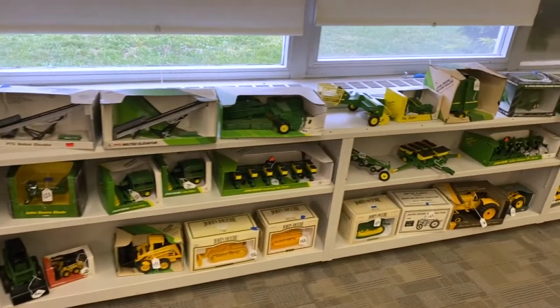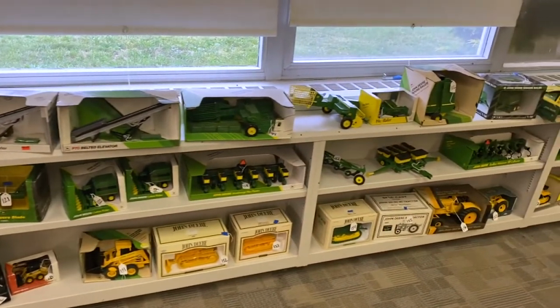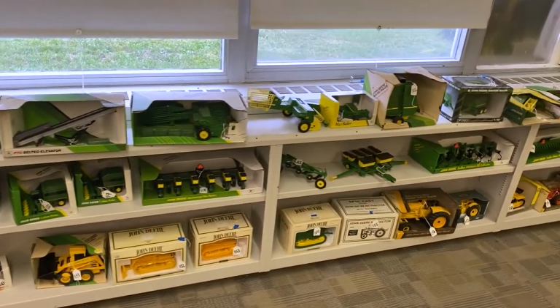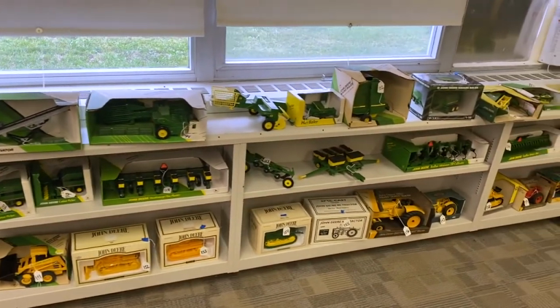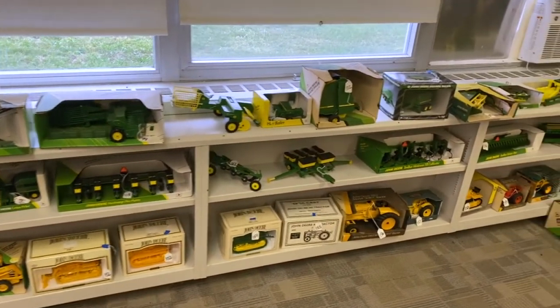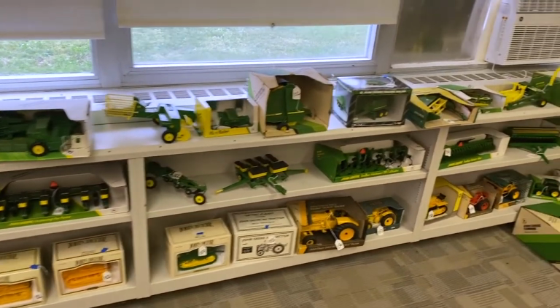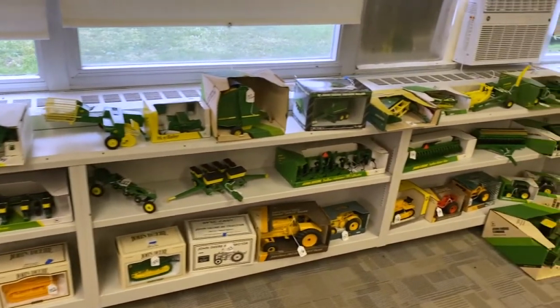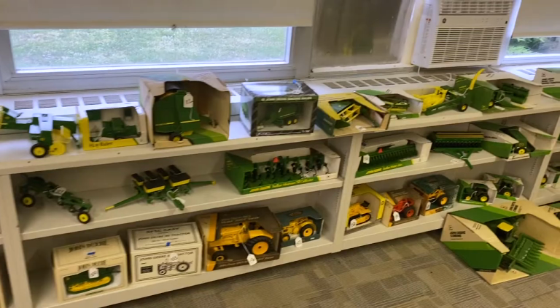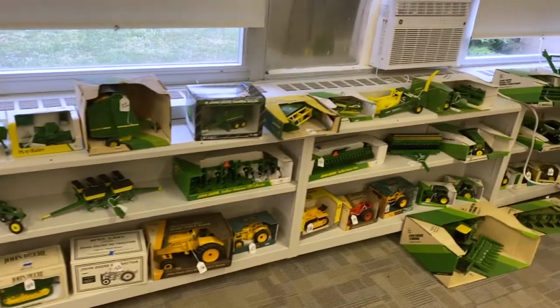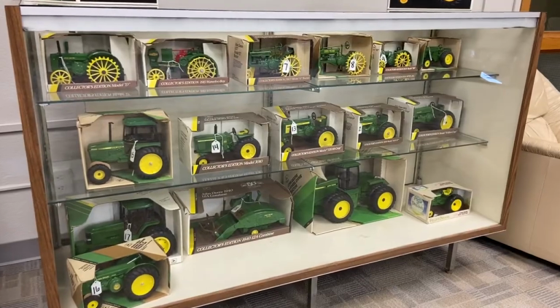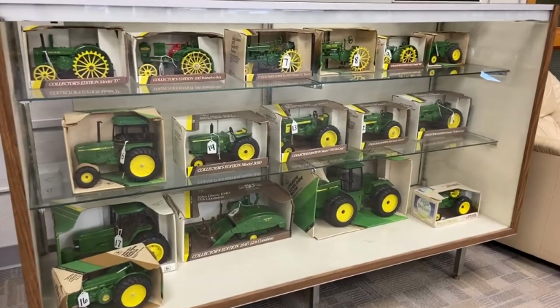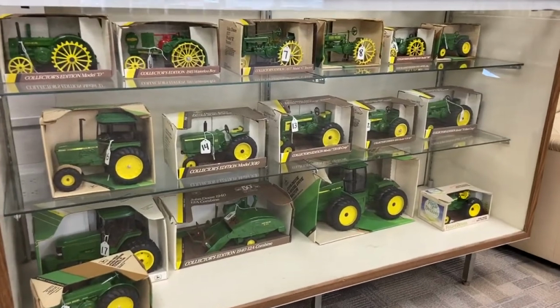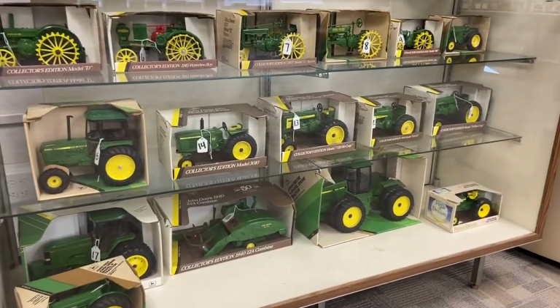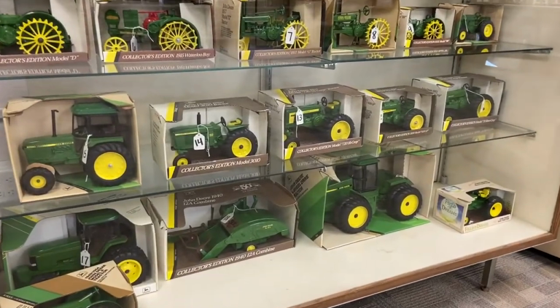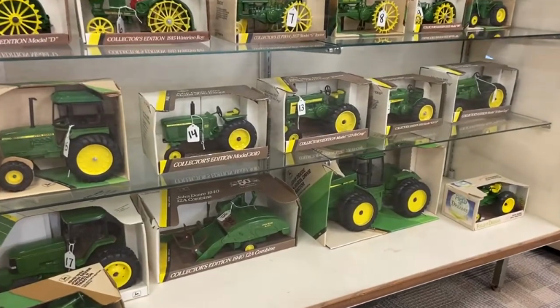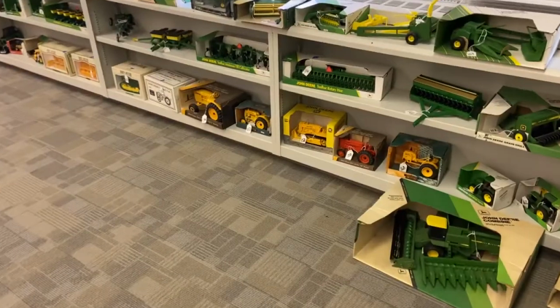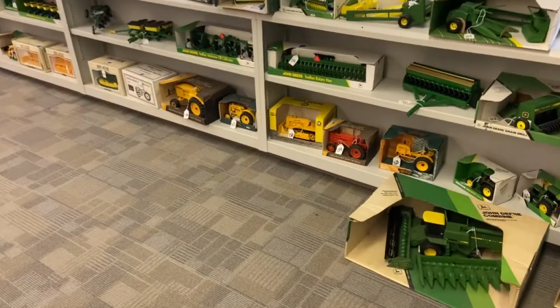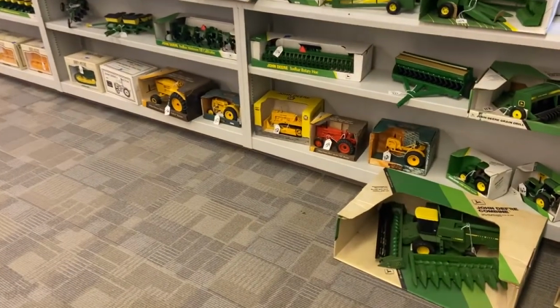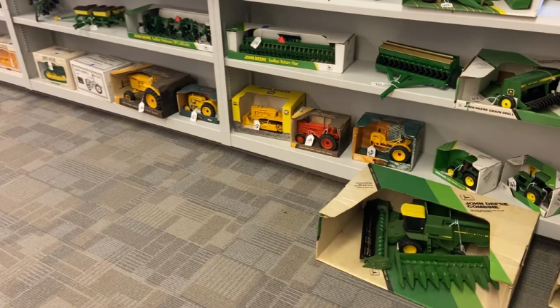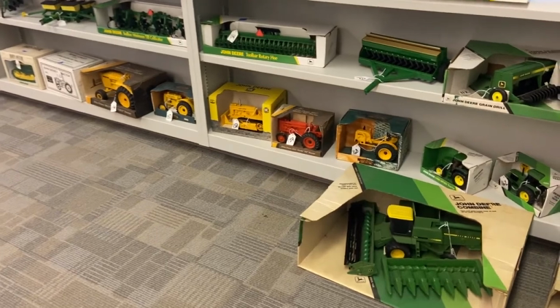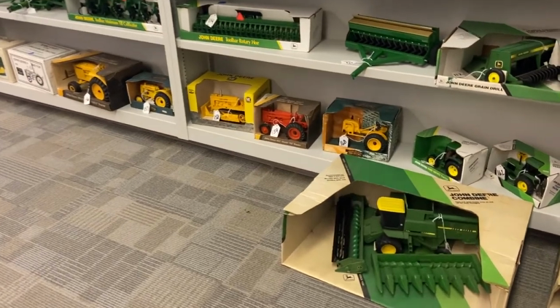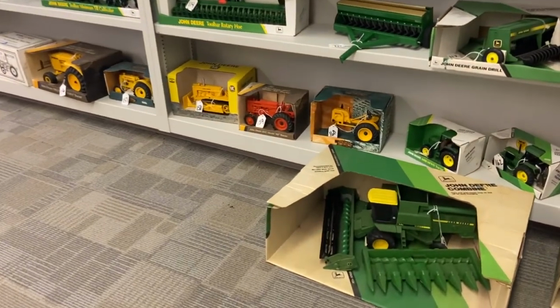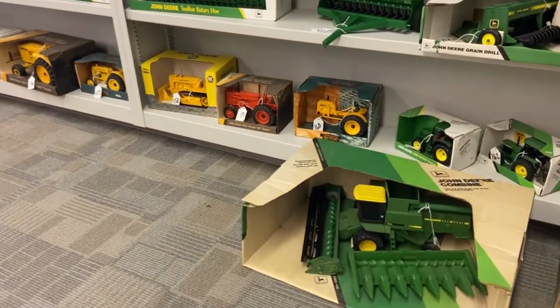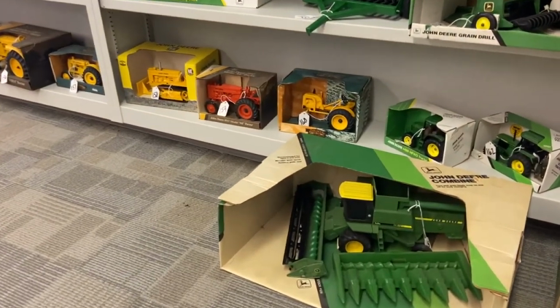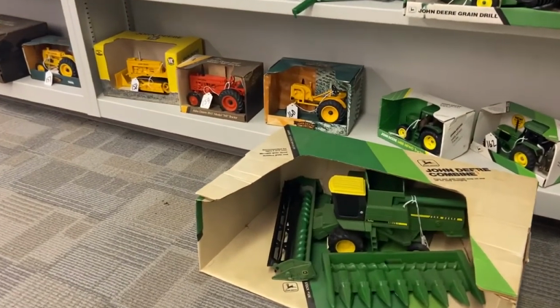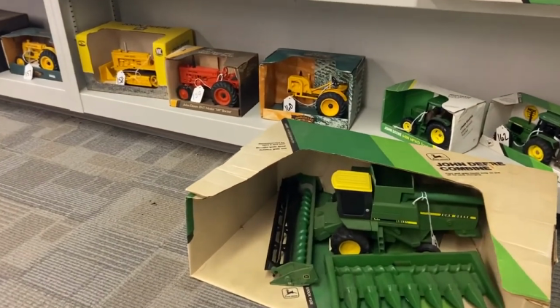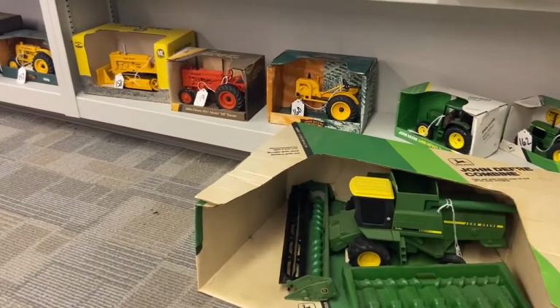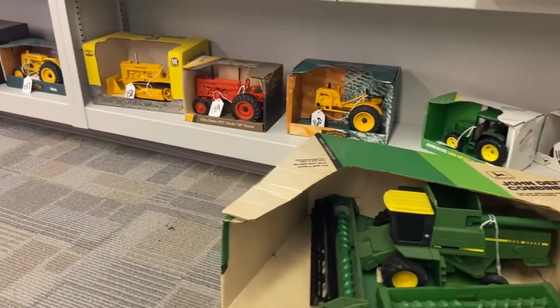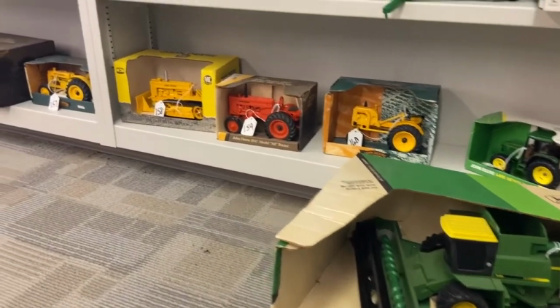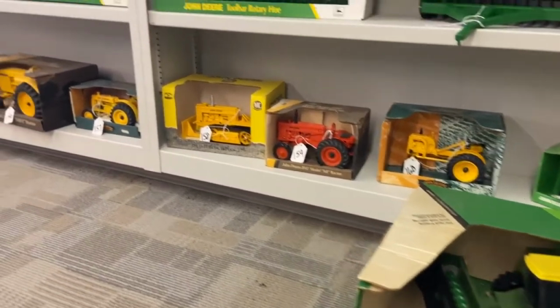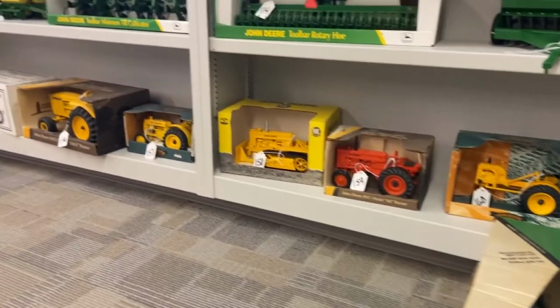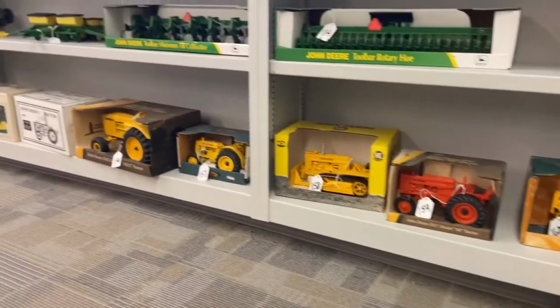Other items available in this online auction include puzzles, playing cards, Radio Flyer toys, and much more. This enormous antique toy collection, amassed over the past 56 years, is selling at online auction.